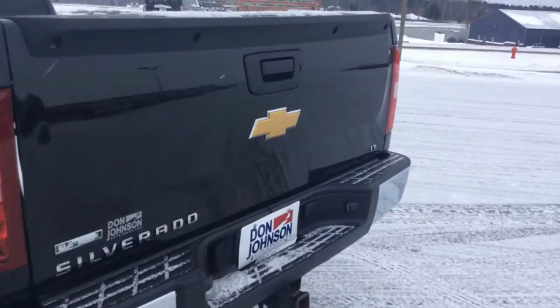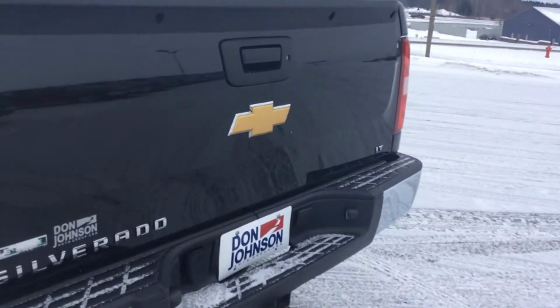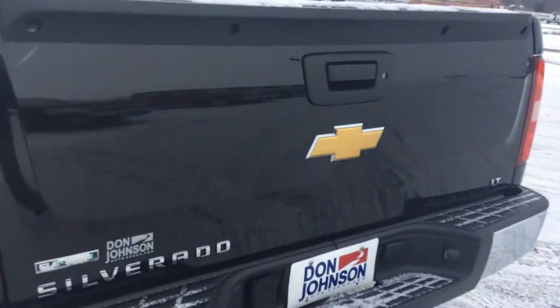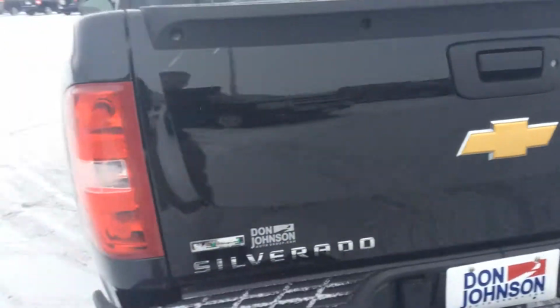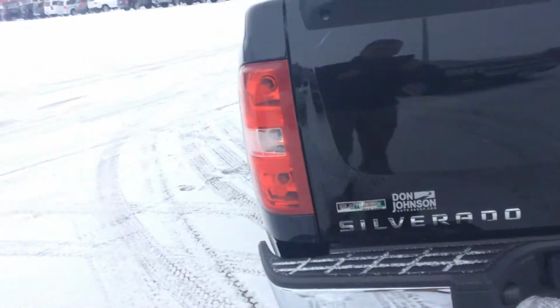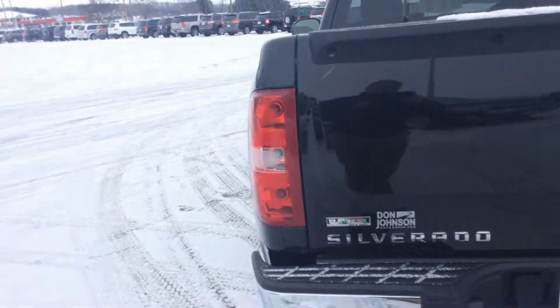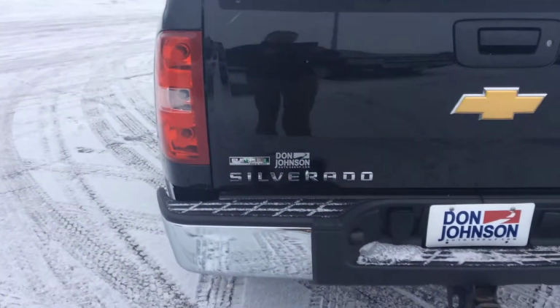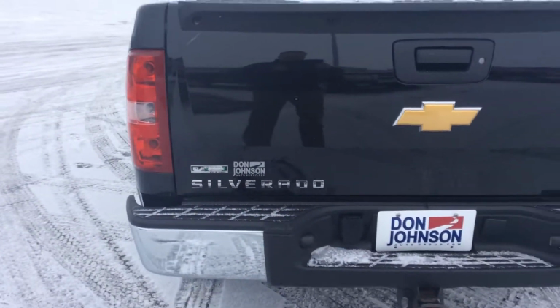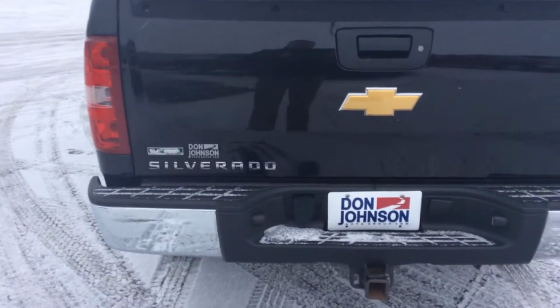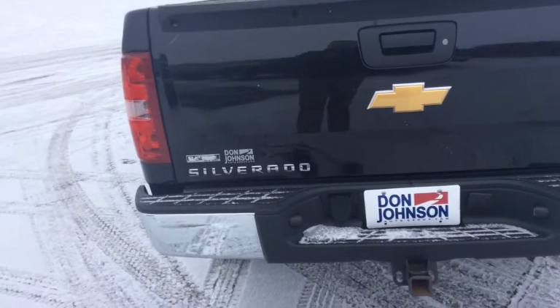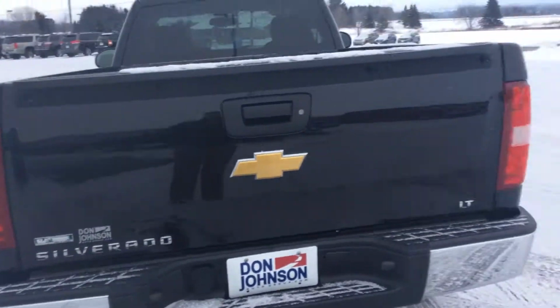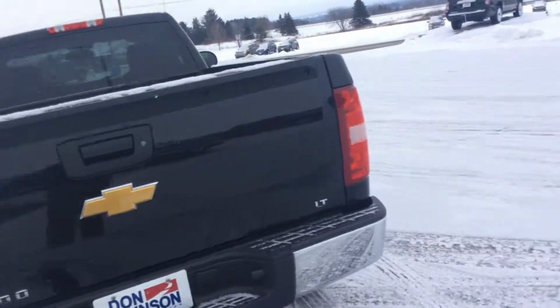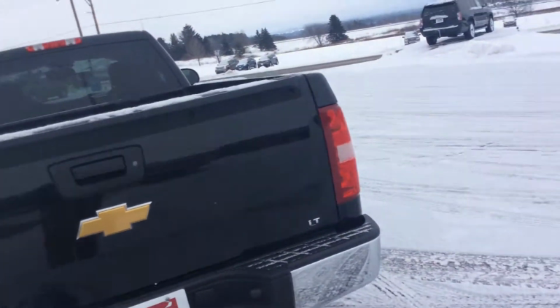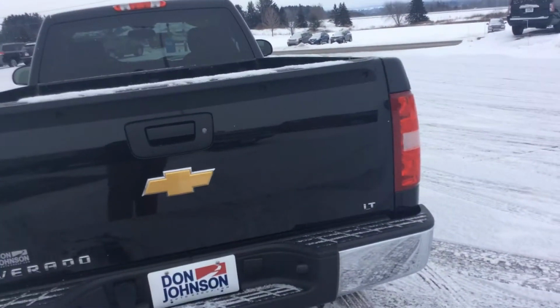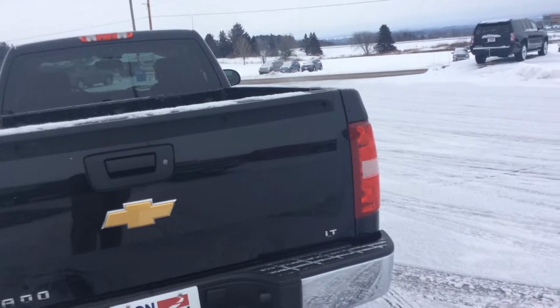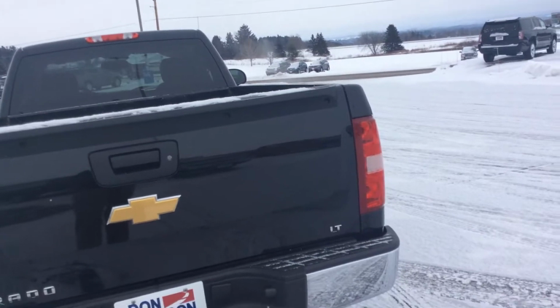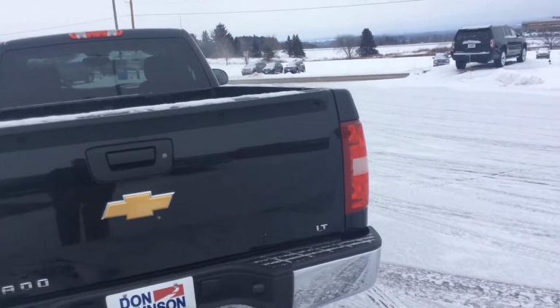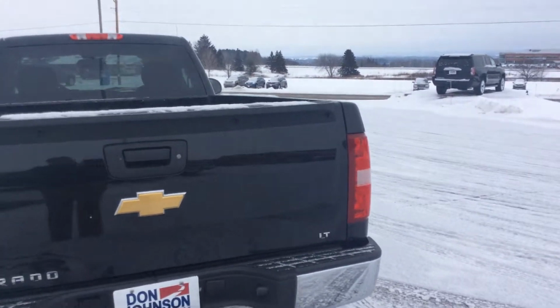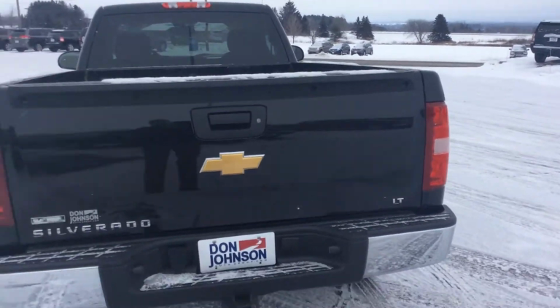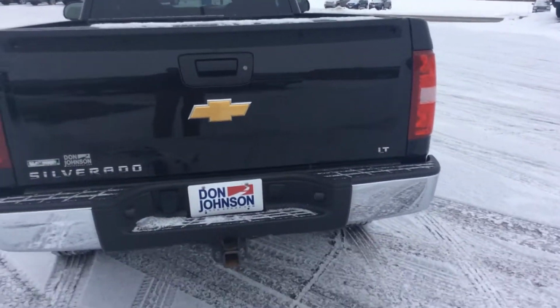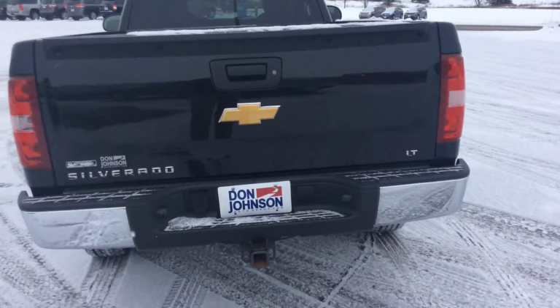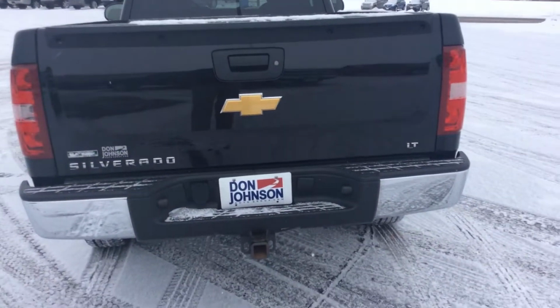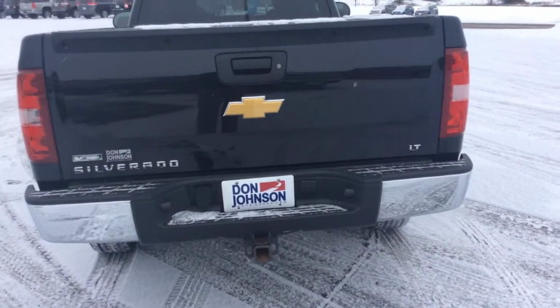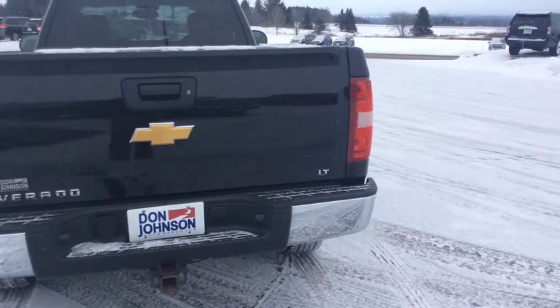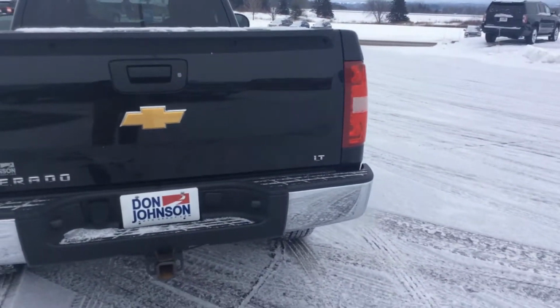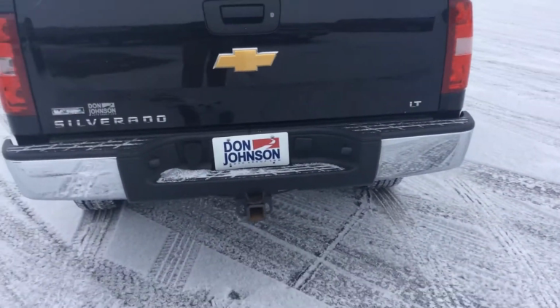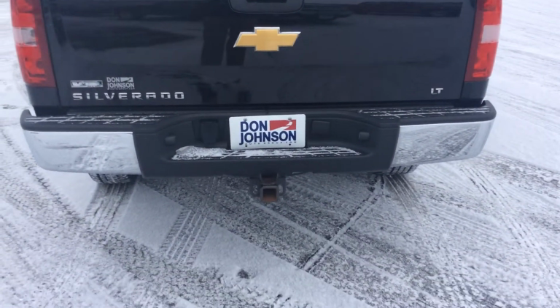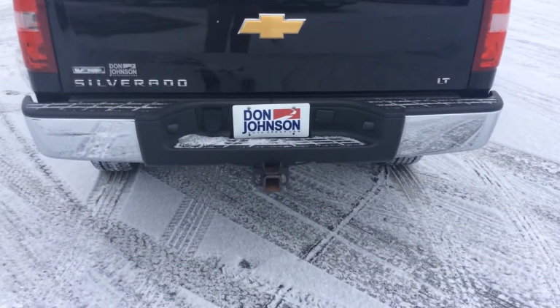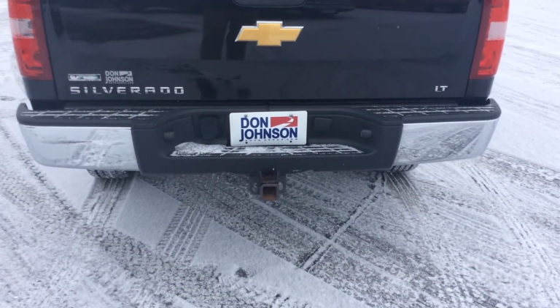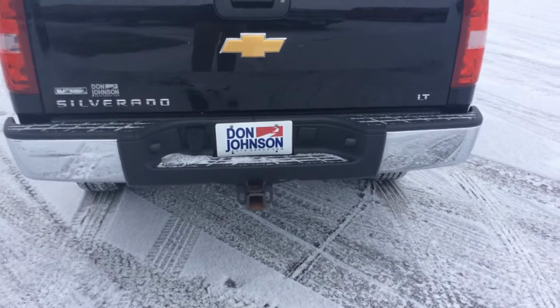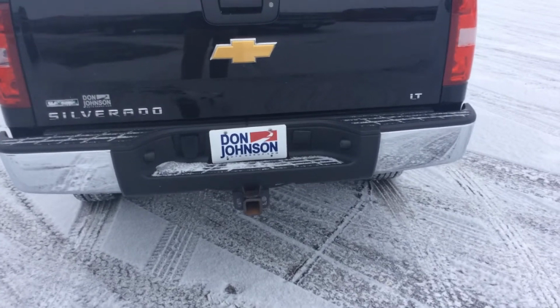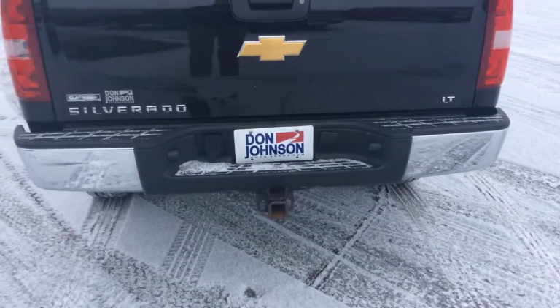This truck is equipped with the Fluxfield E85 EcoBoost and everything. It is an LT, and you can see it does have the towing package on it.